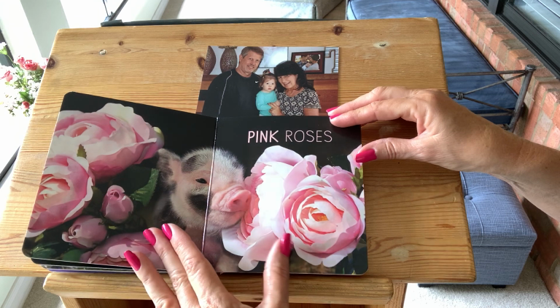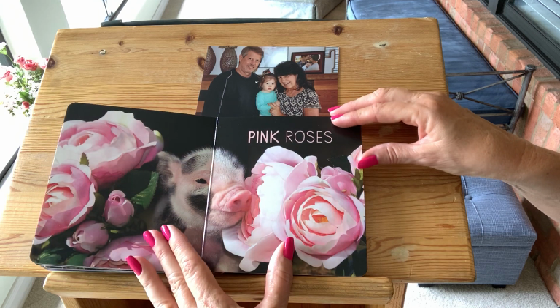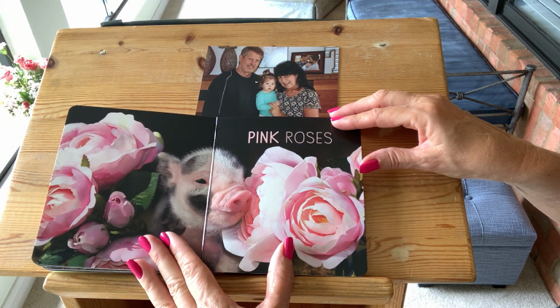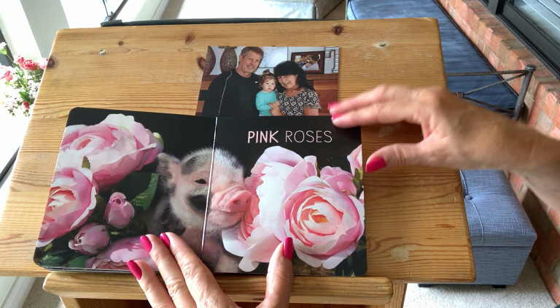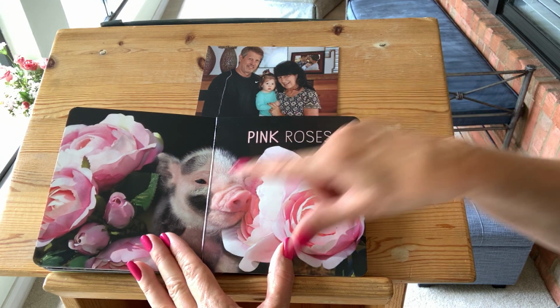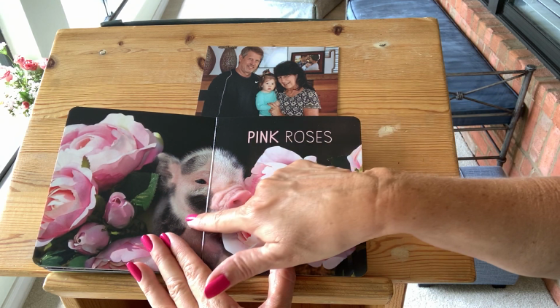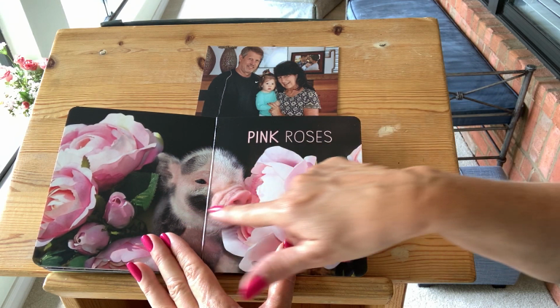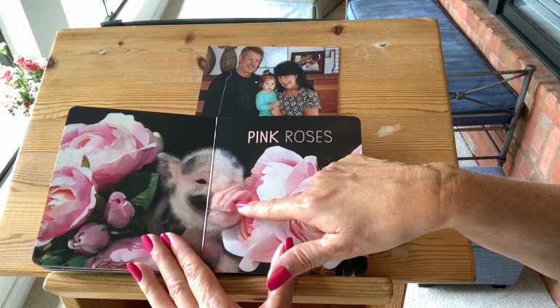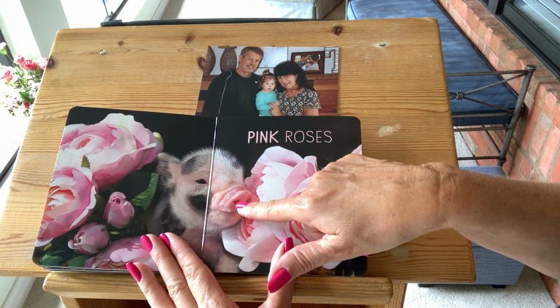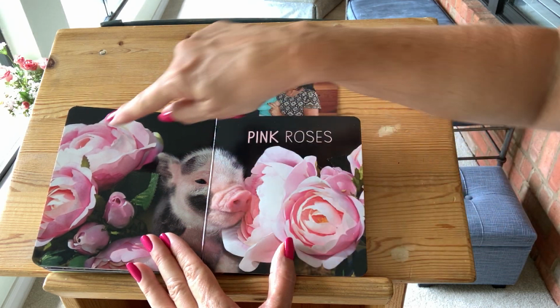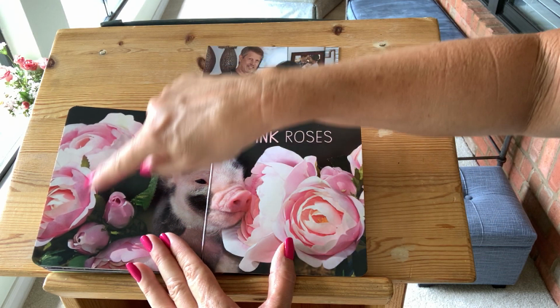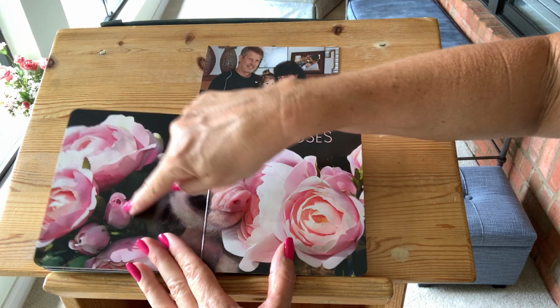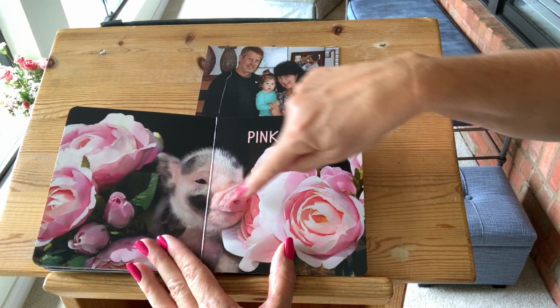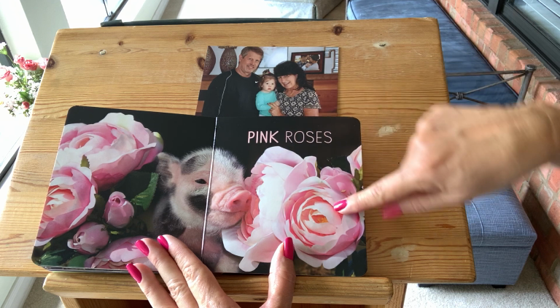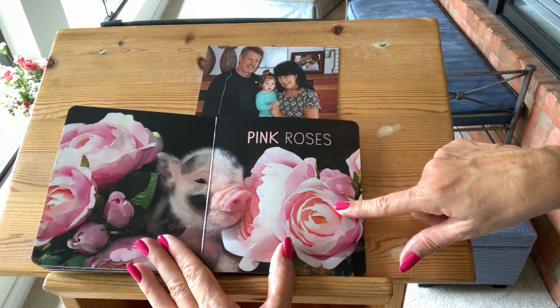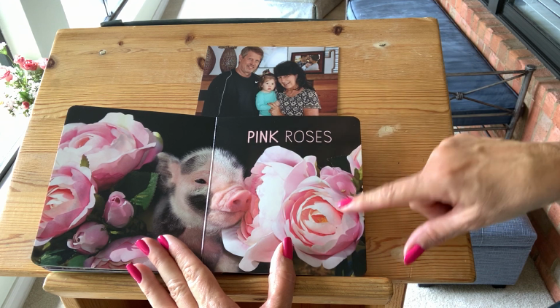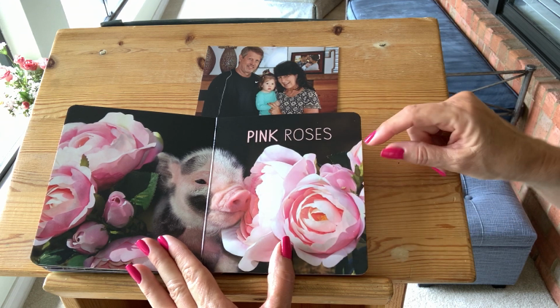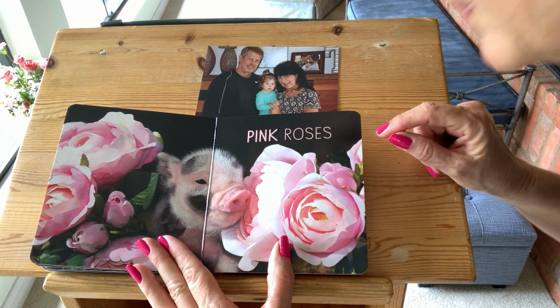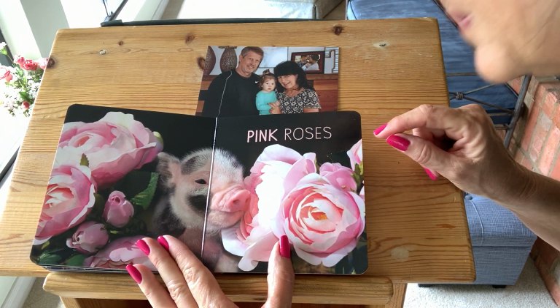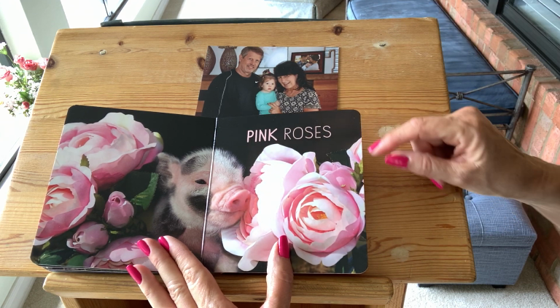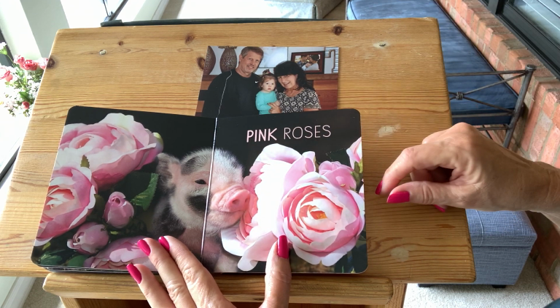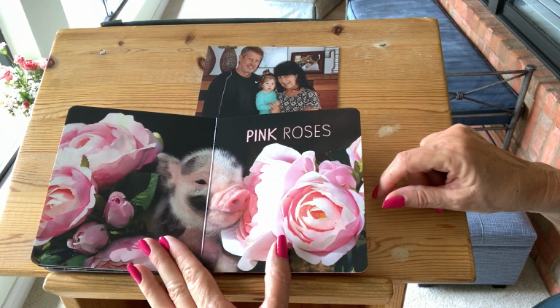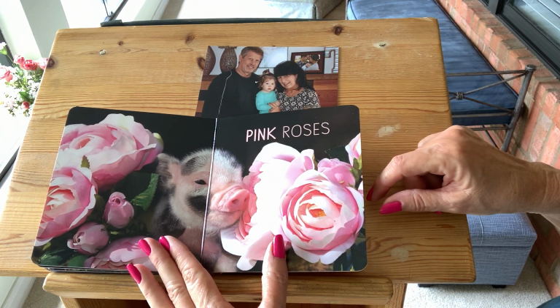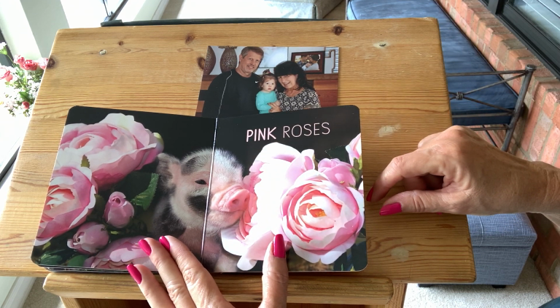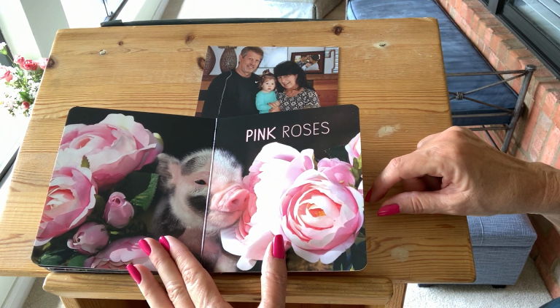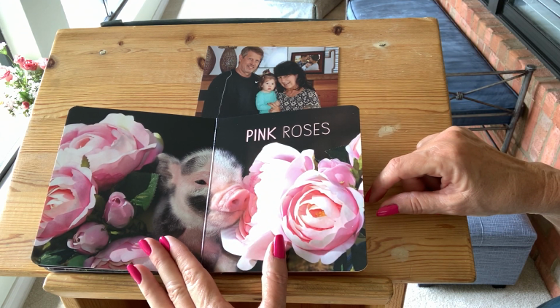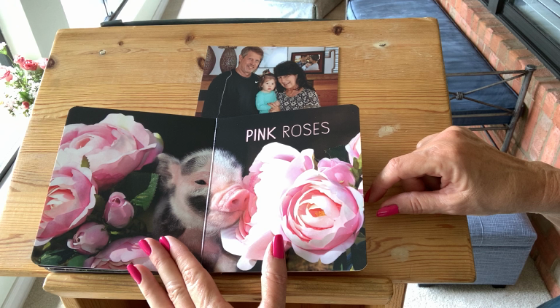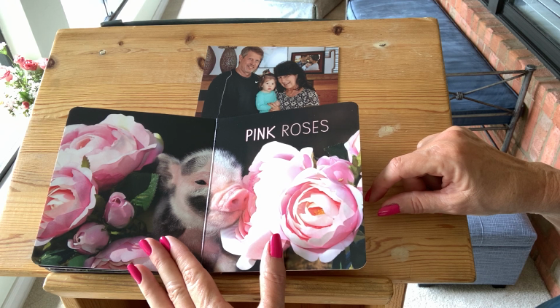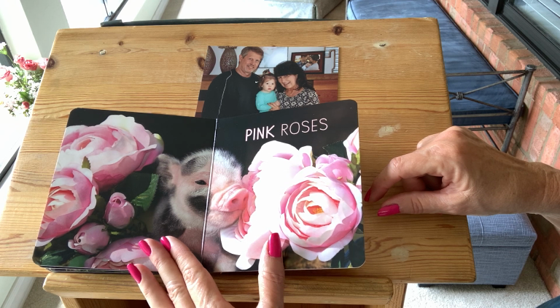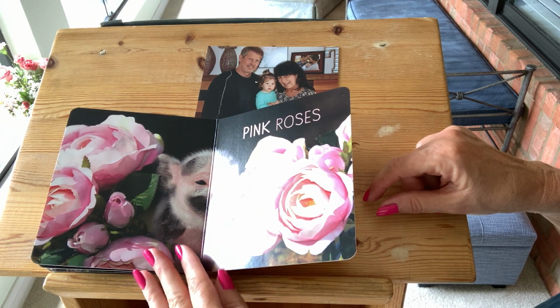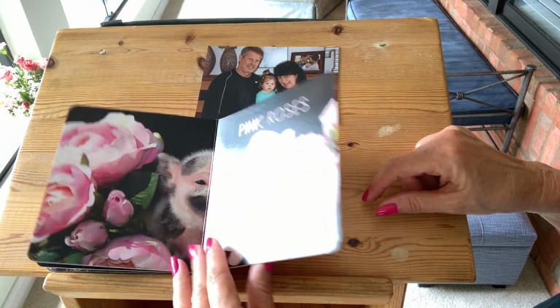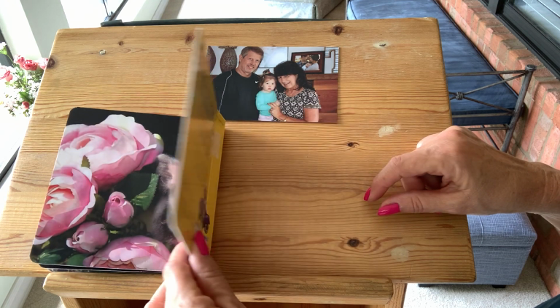Pink. The pink pig with the pink nose is smelling the pink roses. Can you smell? Oh, they smell so pretty. Say pink. Thank you. Pink. Good job.